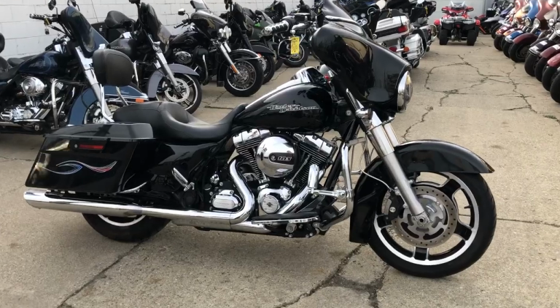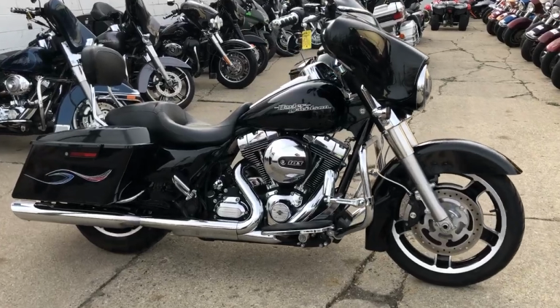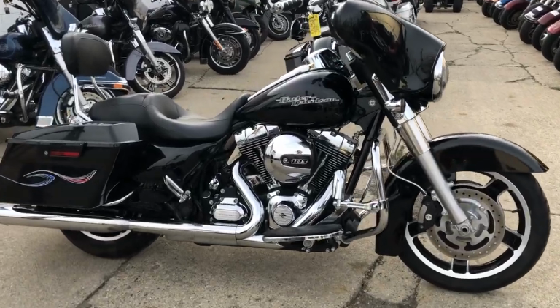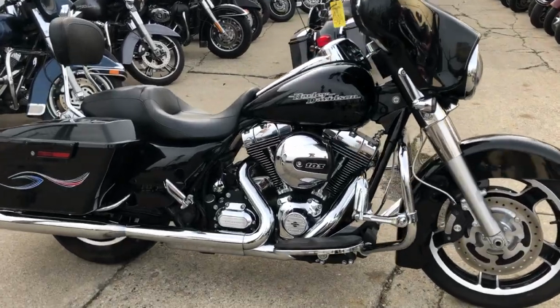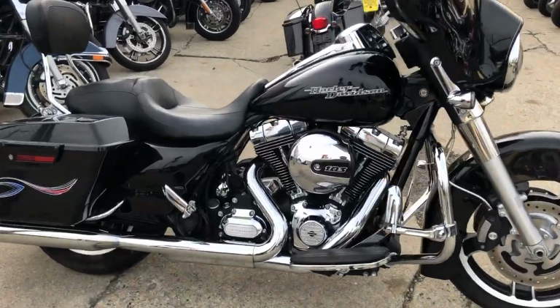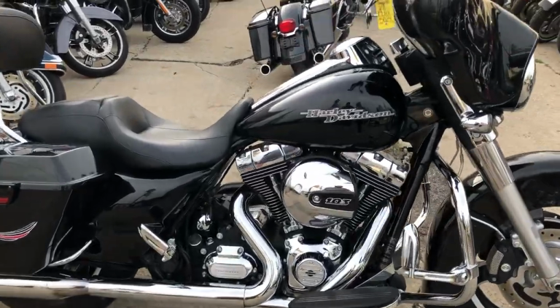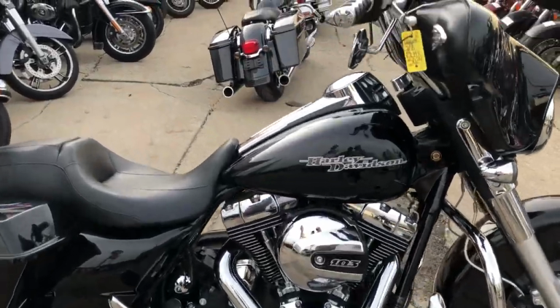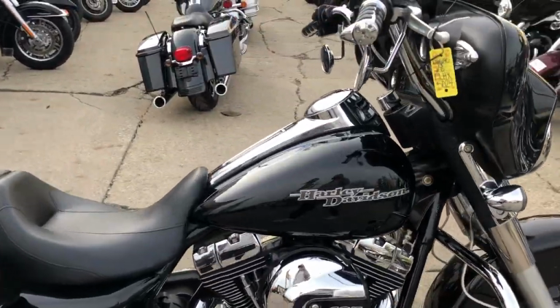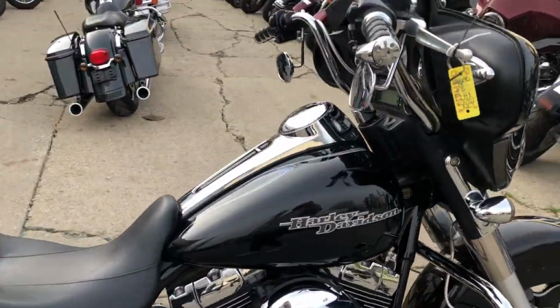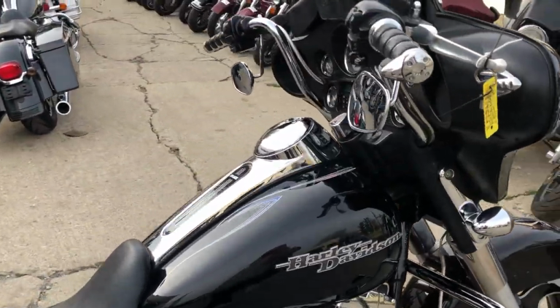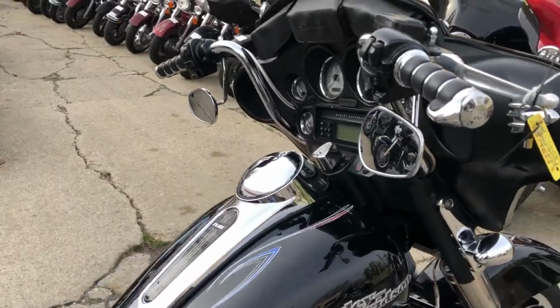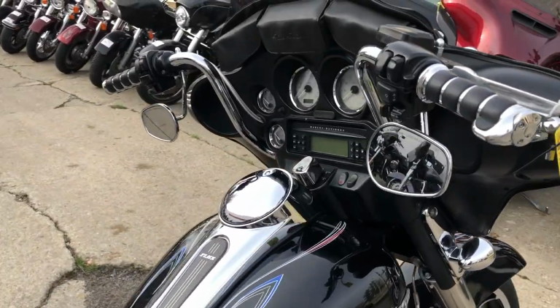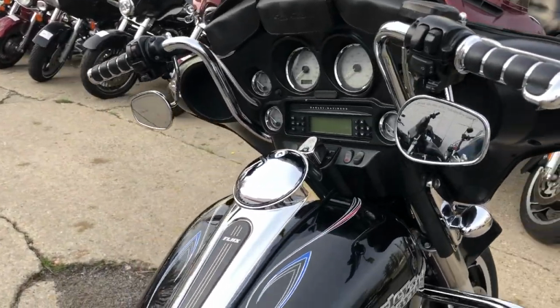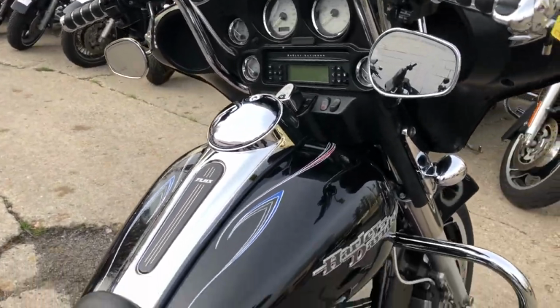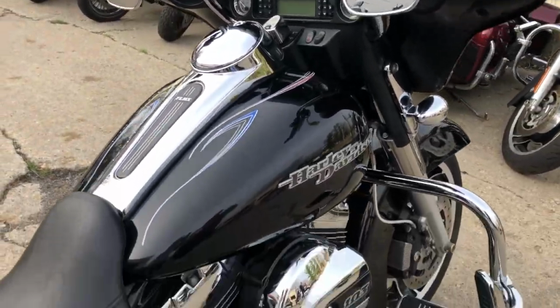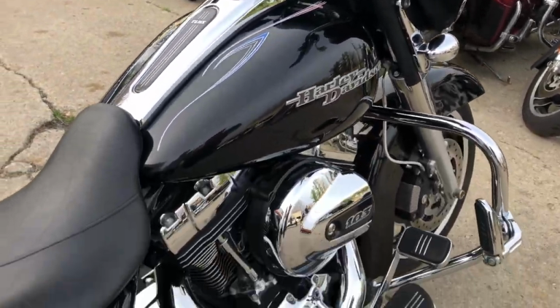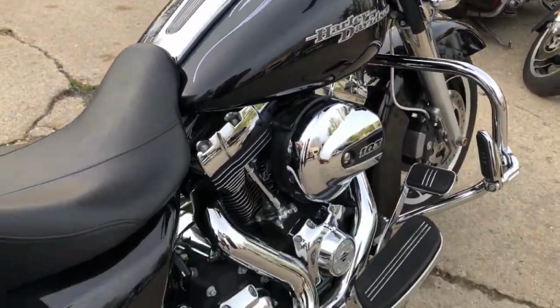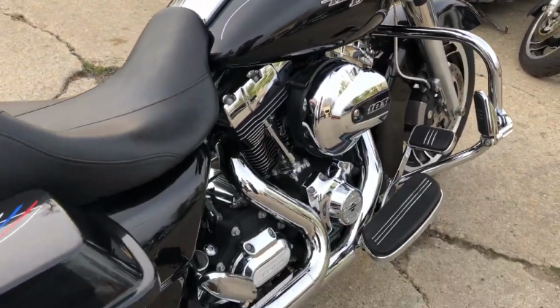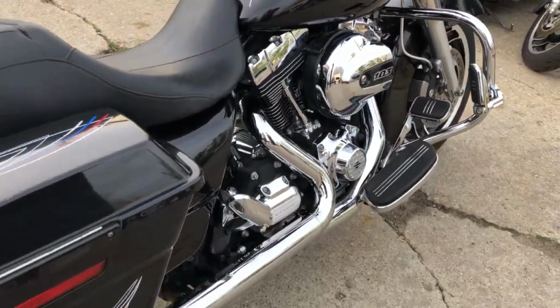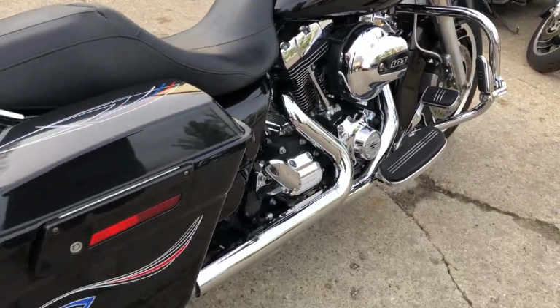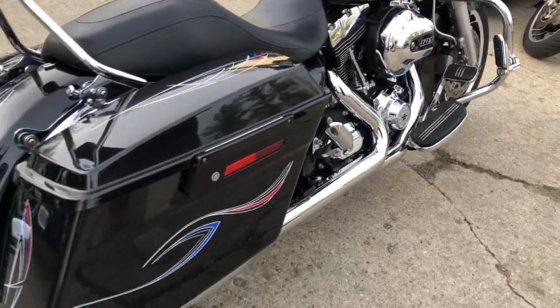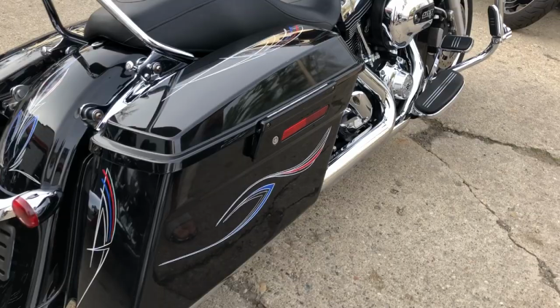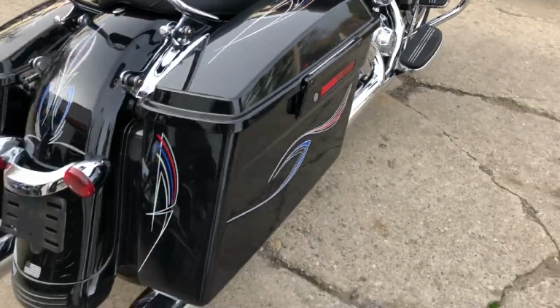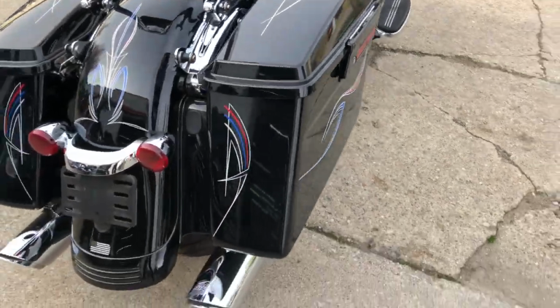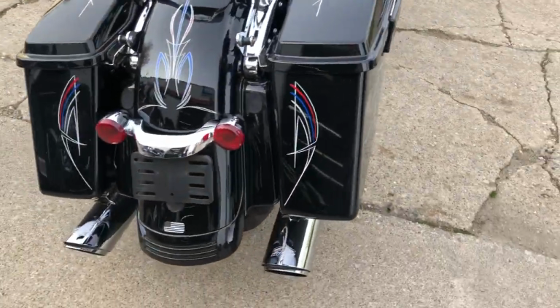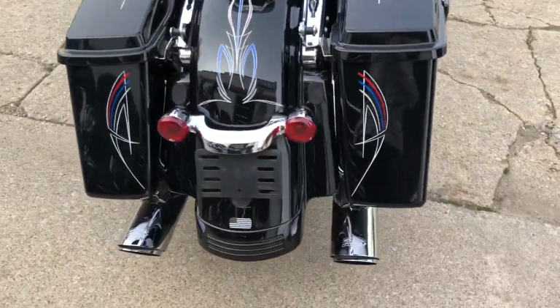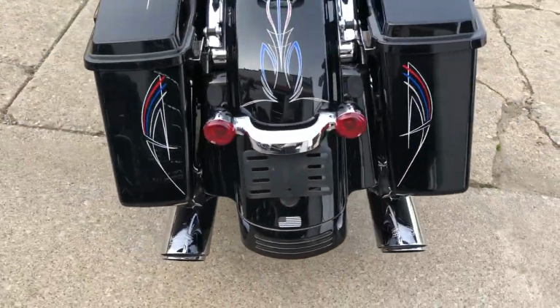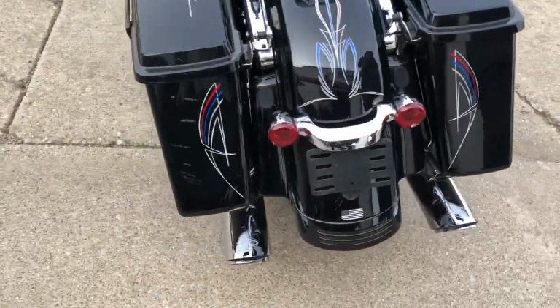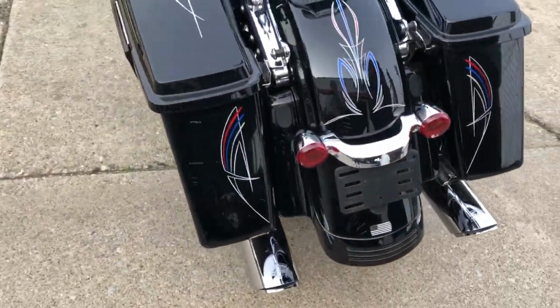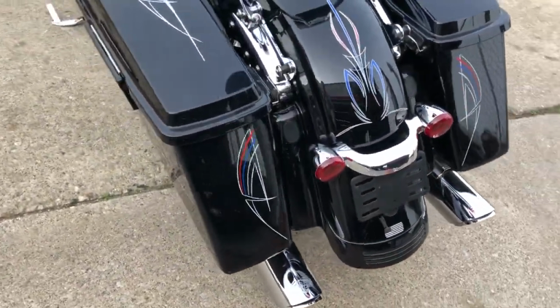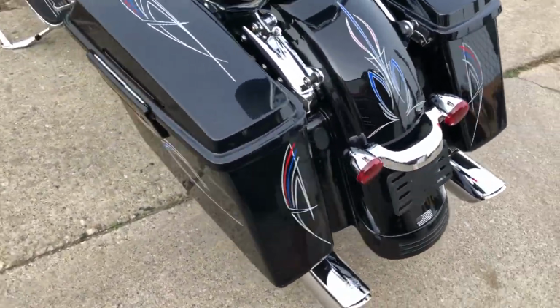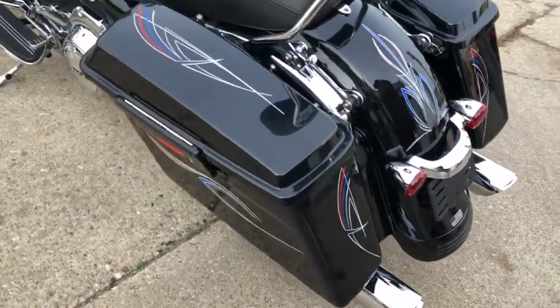Hey guys, ApprovalPowerSports.com here doing some videos on some bikes that just came in. Check this one out. It's a 2013 Street Glide with only 14,372 miles, super clean bike, and the vivid high gloss black paint.